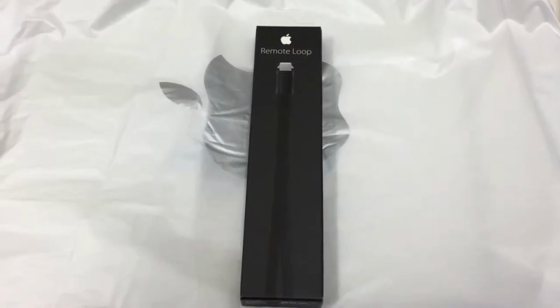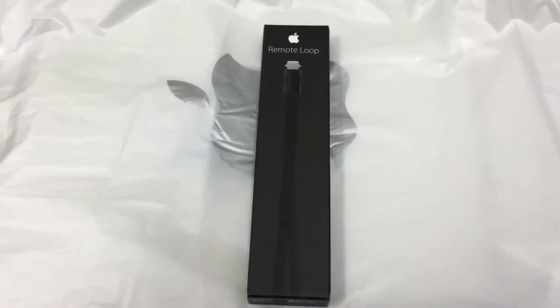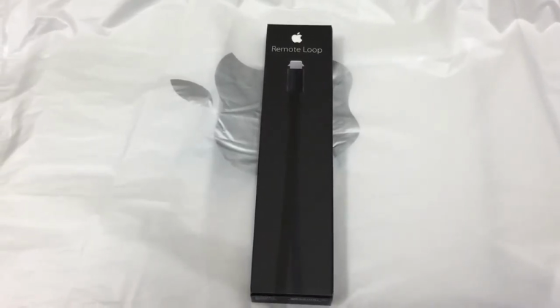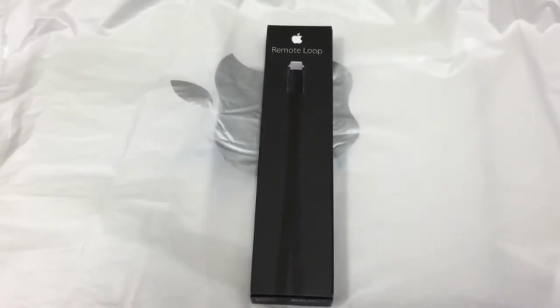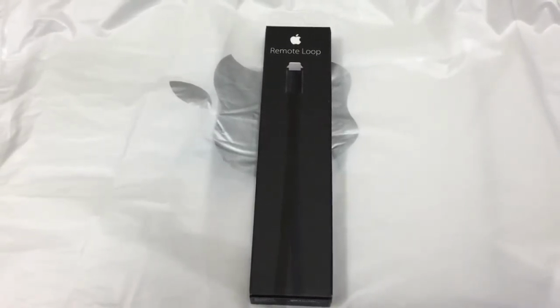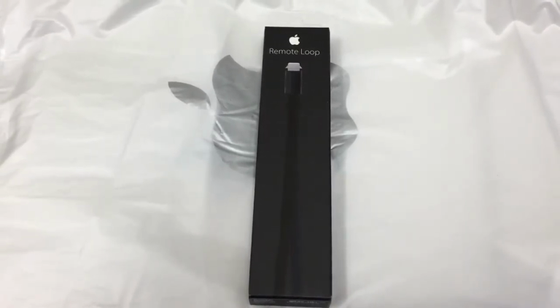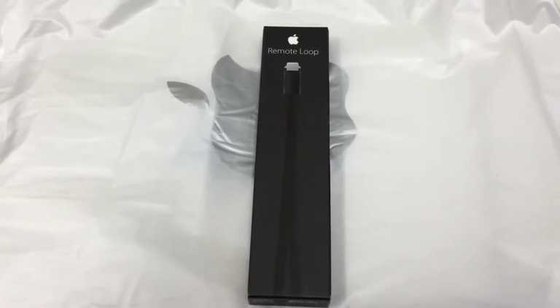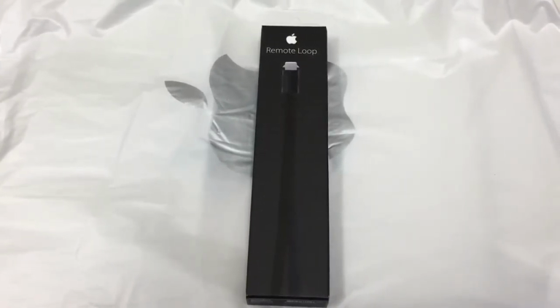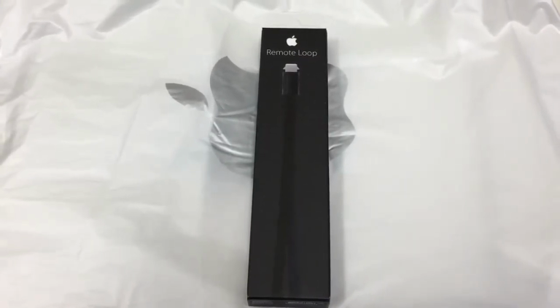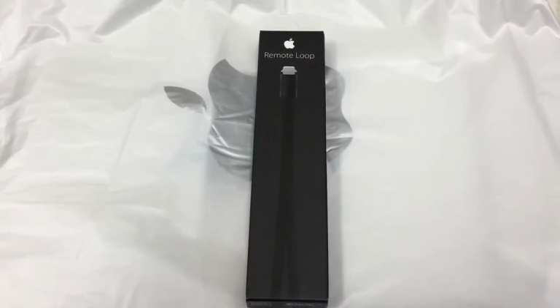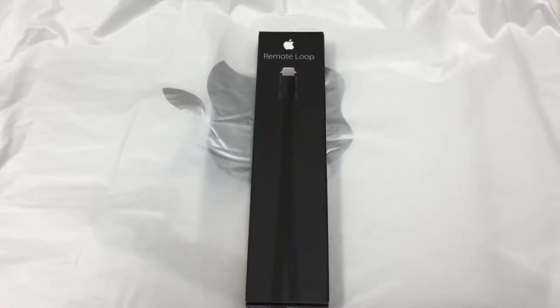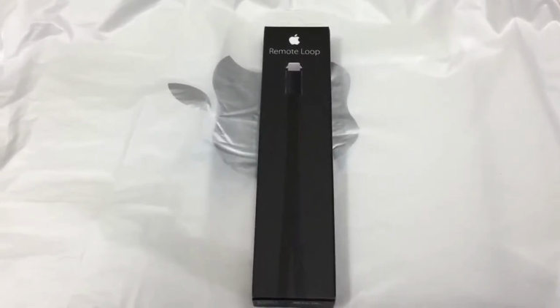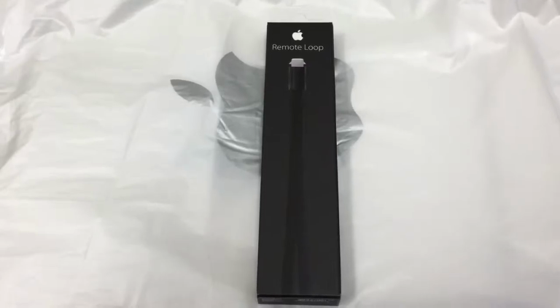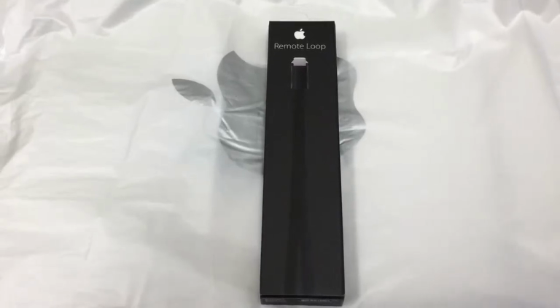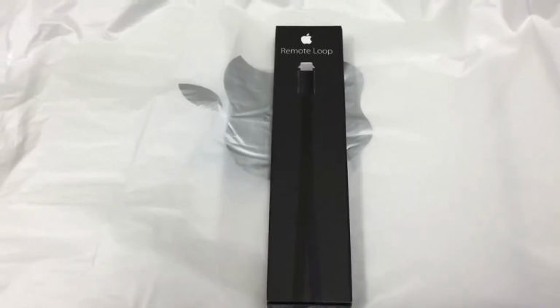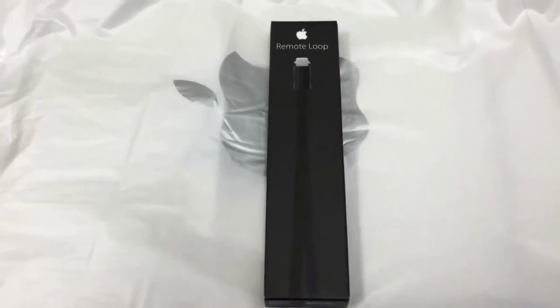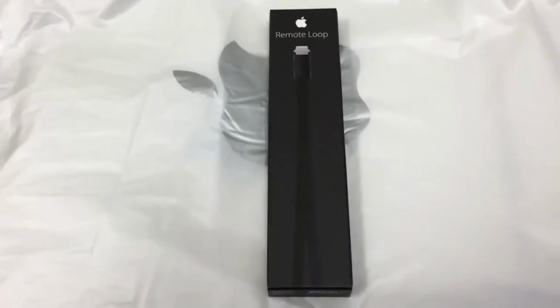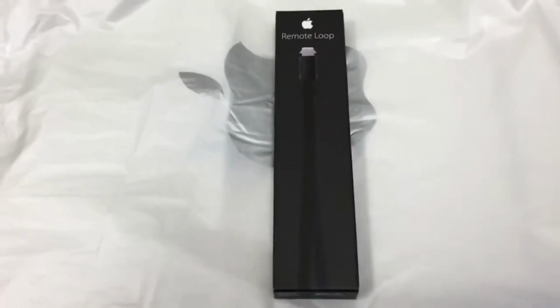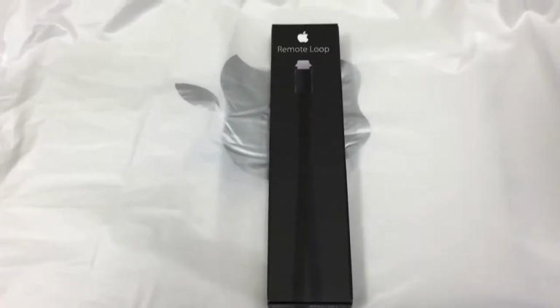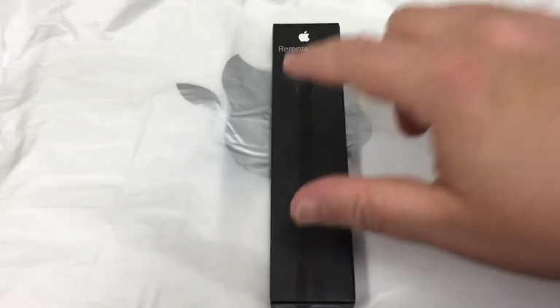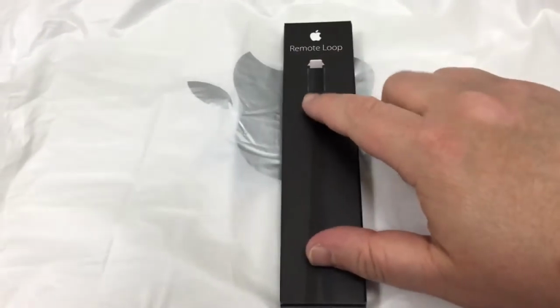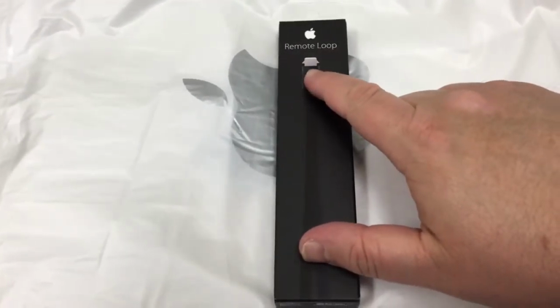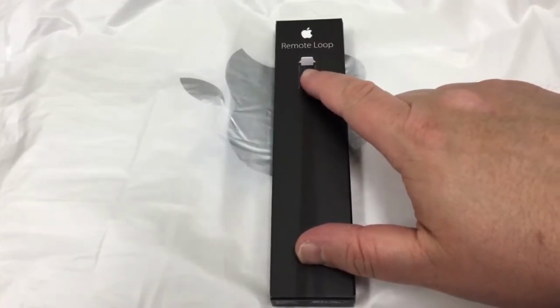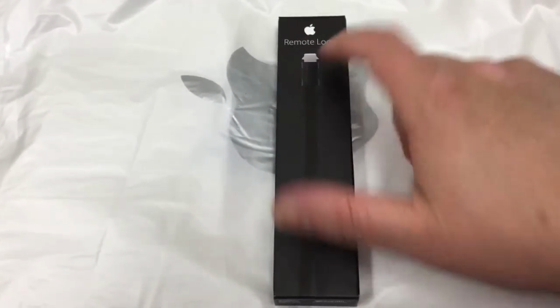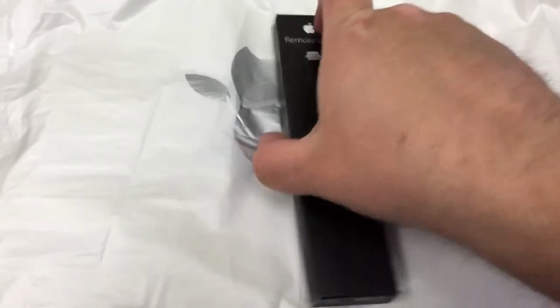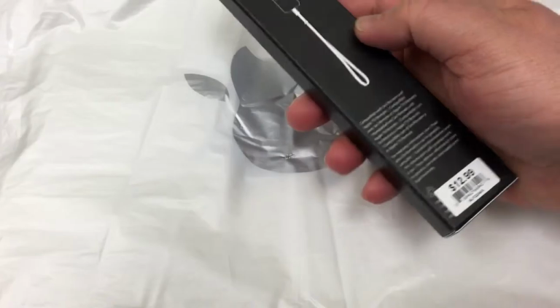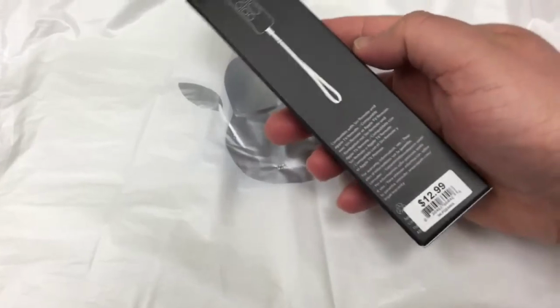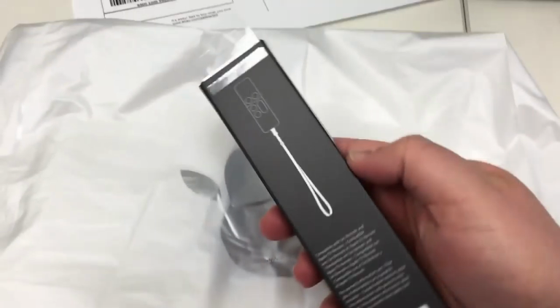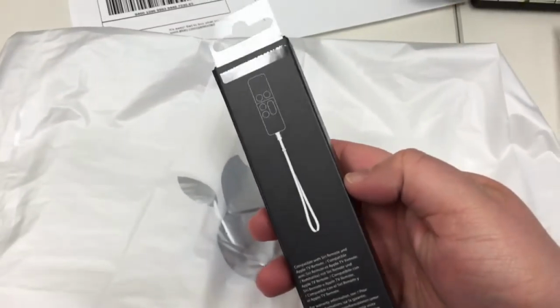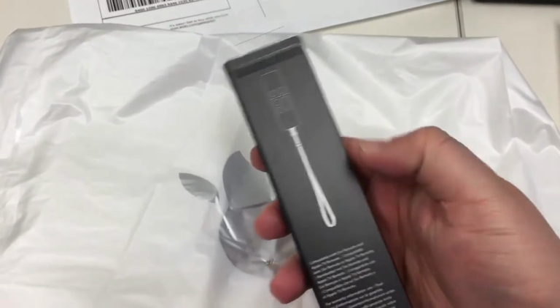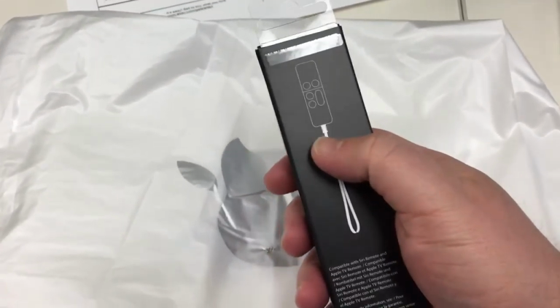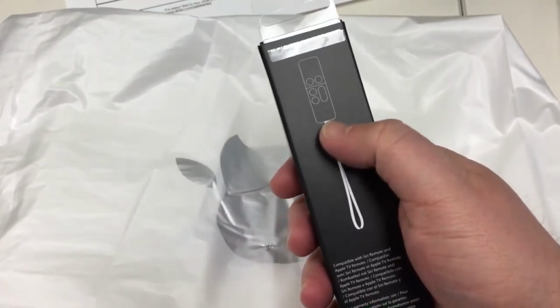I just have a quick unboxing of the loop for the new Apple TV remote. This plugs into the port in the bottom of the remote, like so.